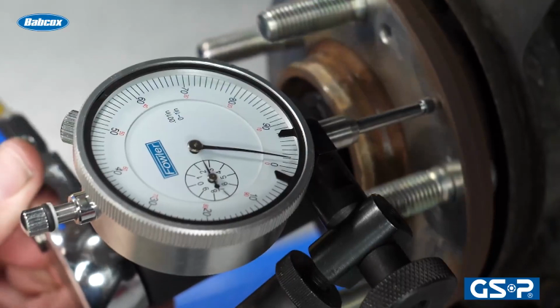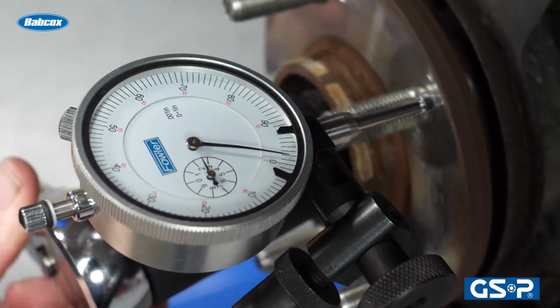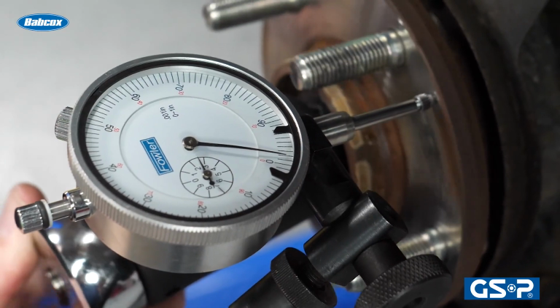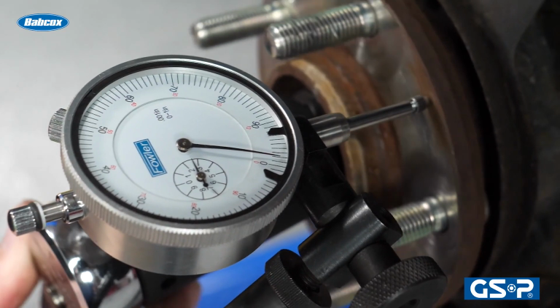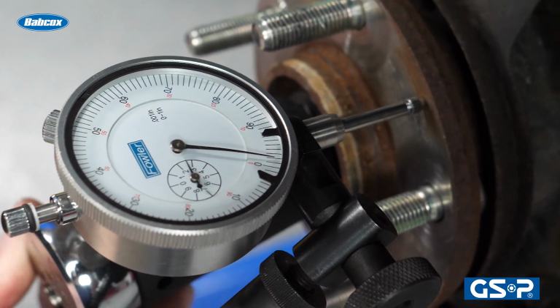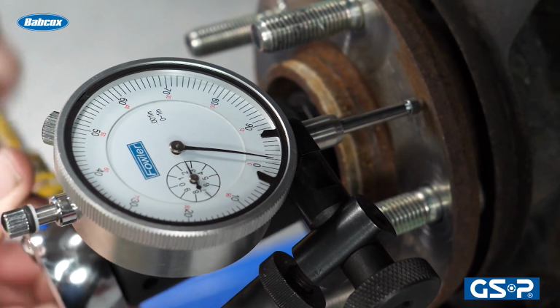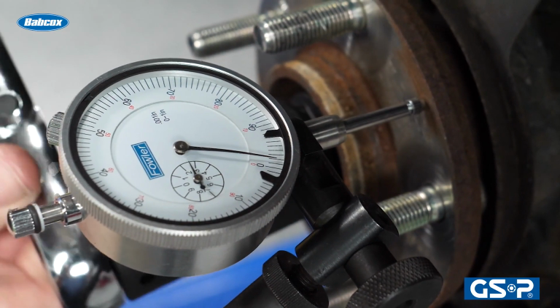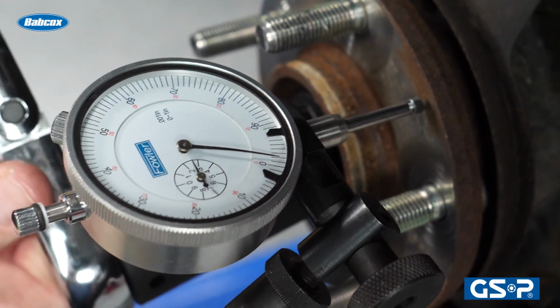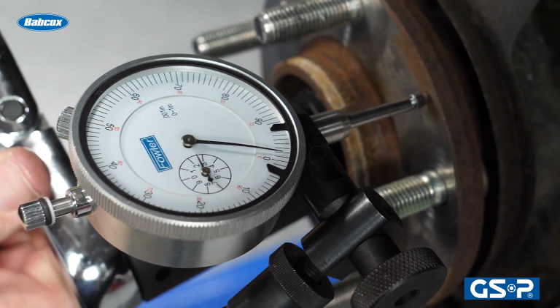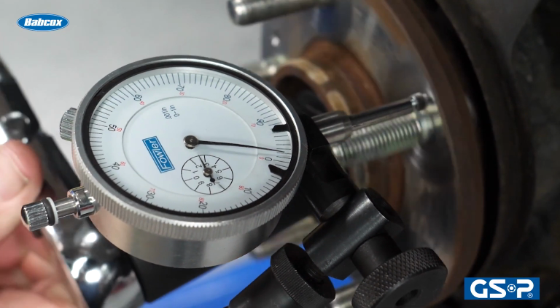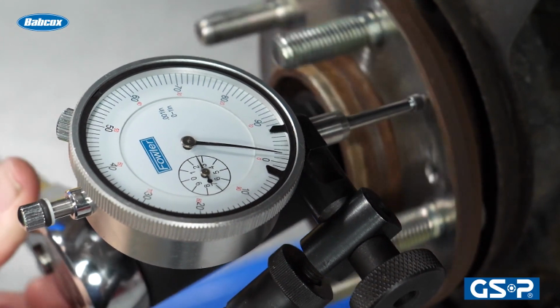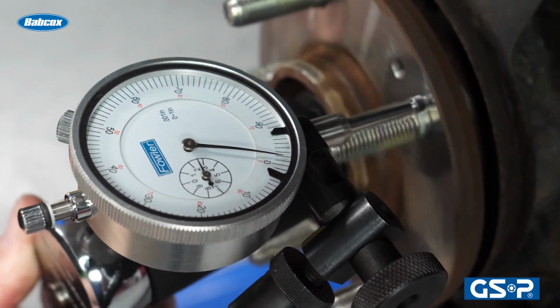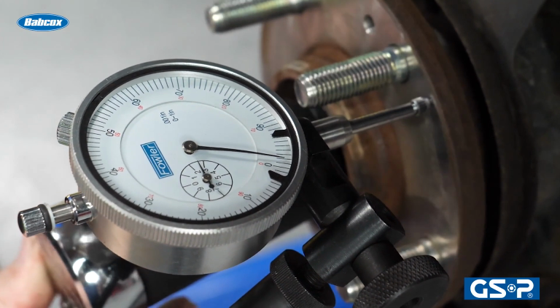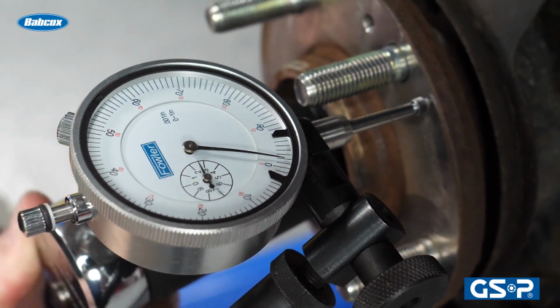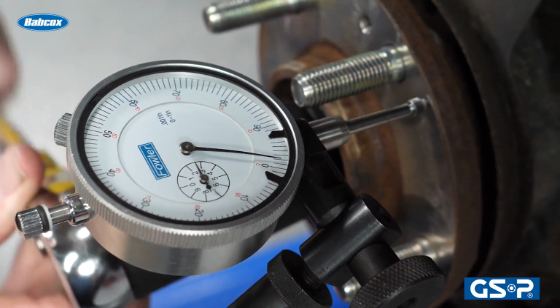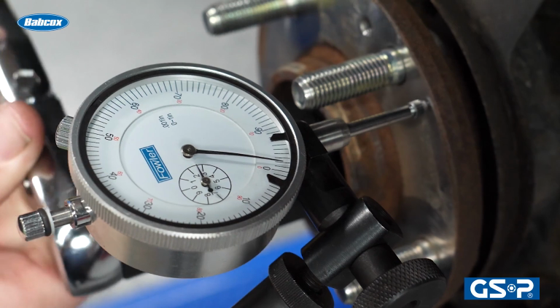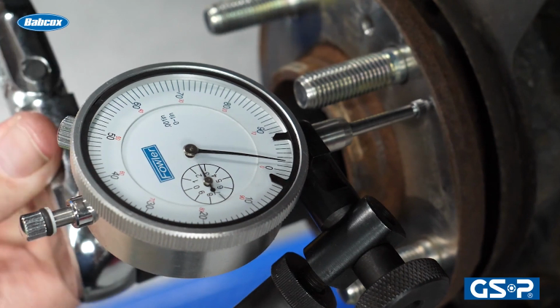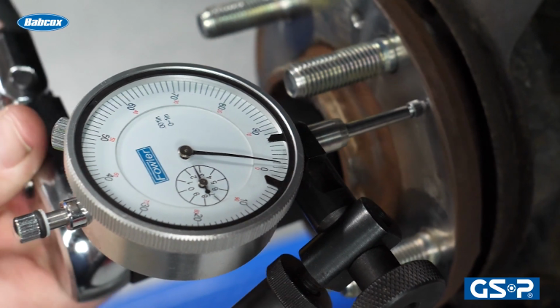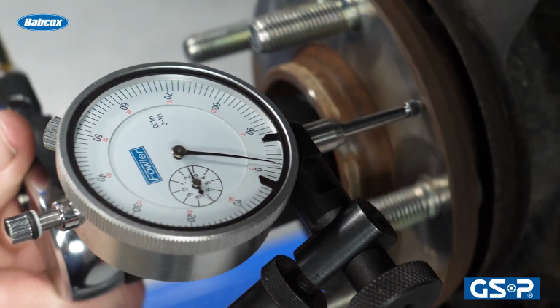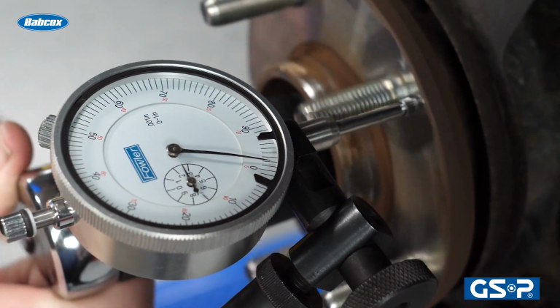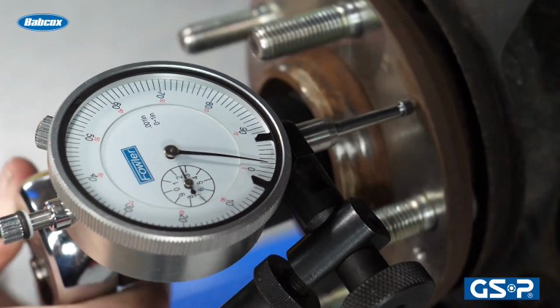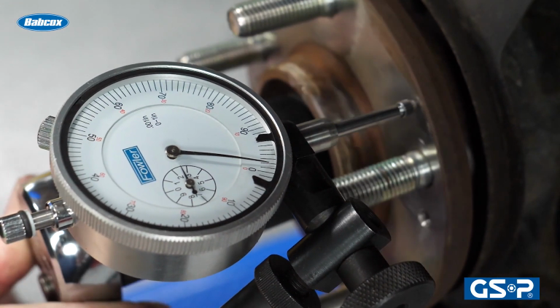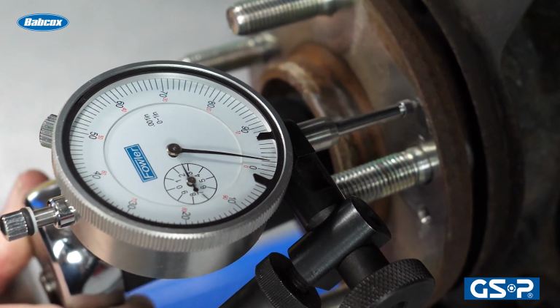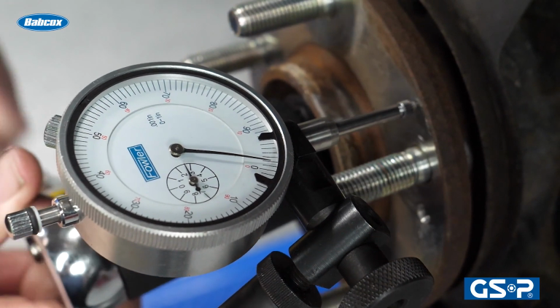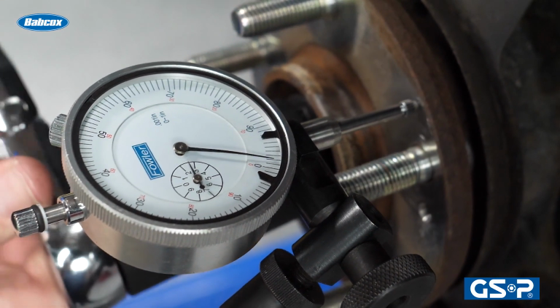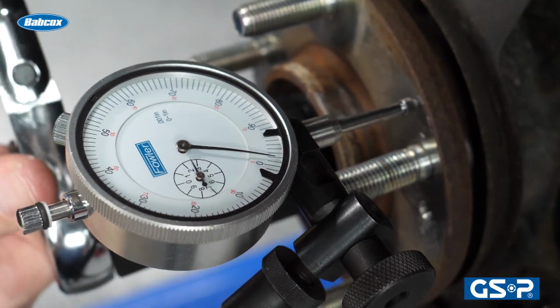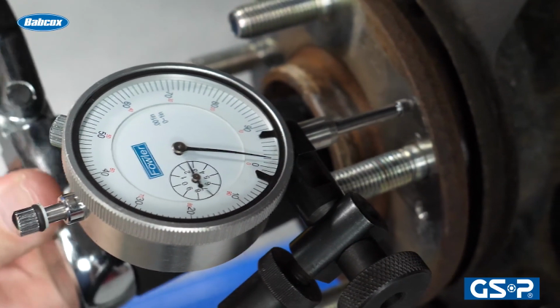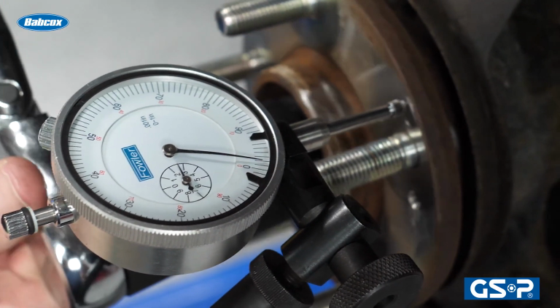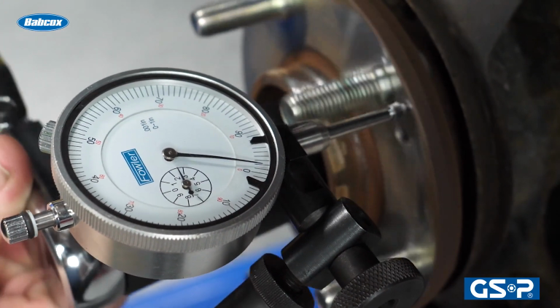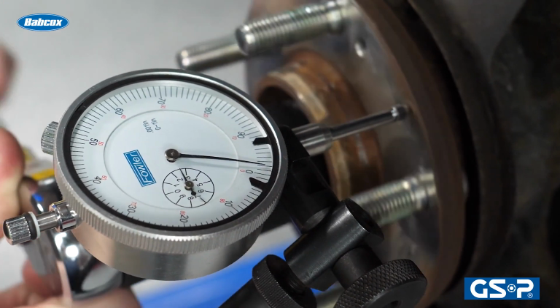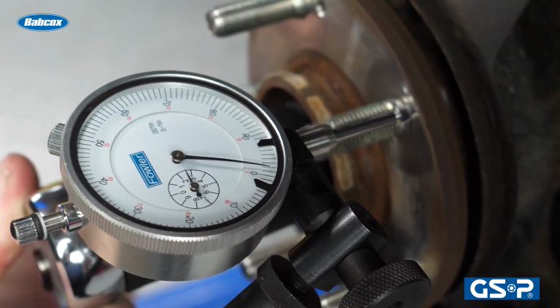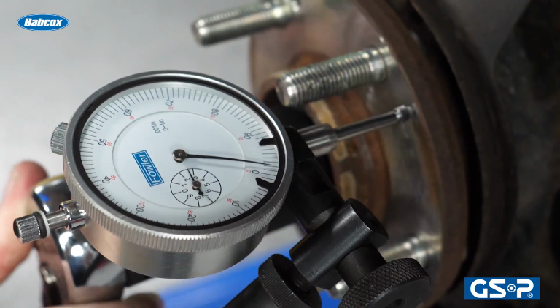Anytime you're performing an operation that involves the flange of the wheel, make sure you're checking for run out. This way you're going to avoid a comeback and possible pulsation complaints from the customer after you've worked on their vehicle.